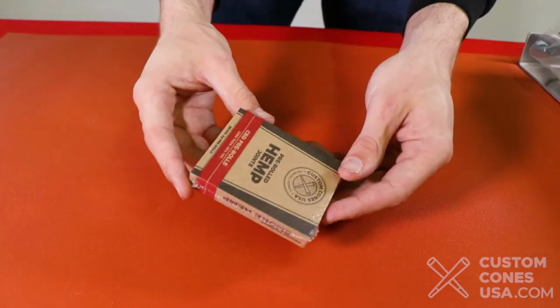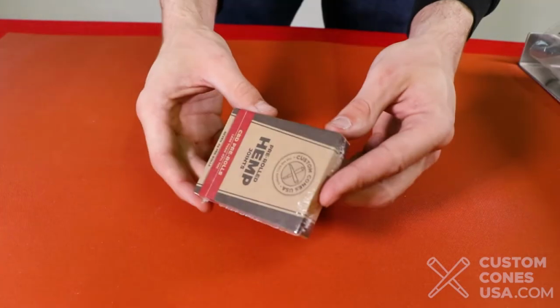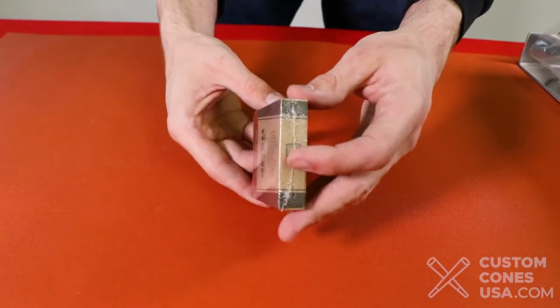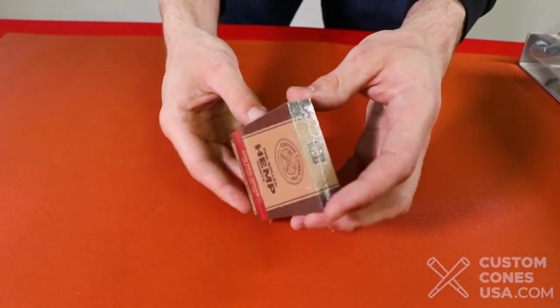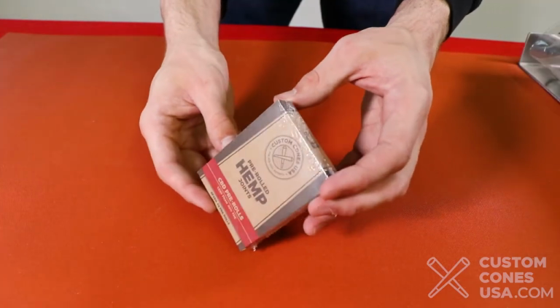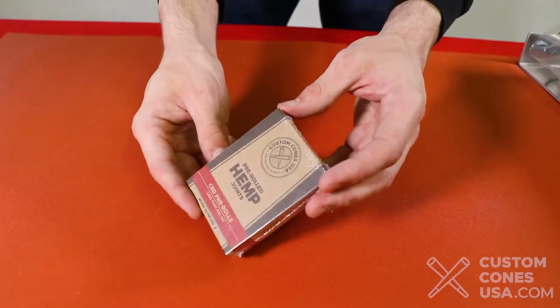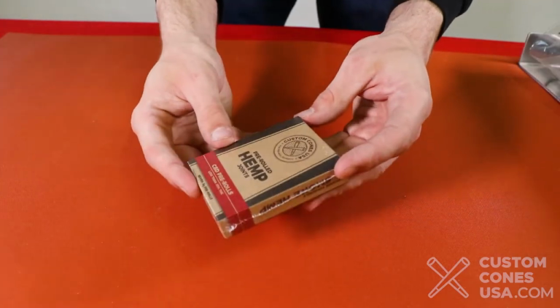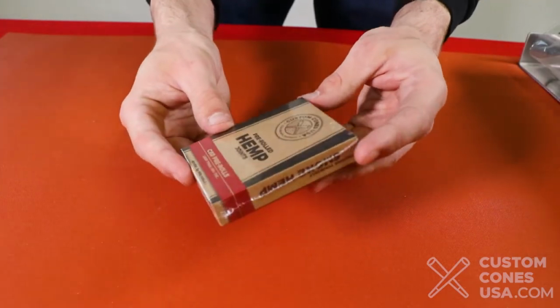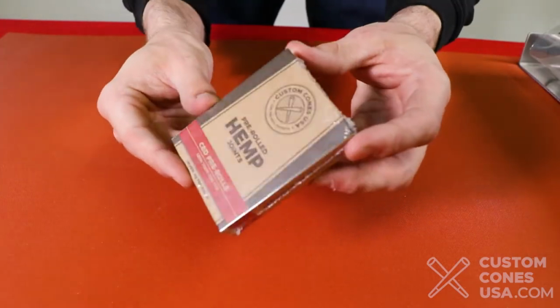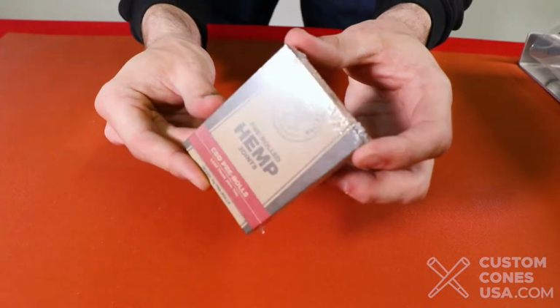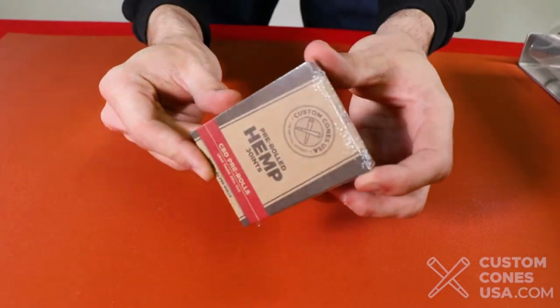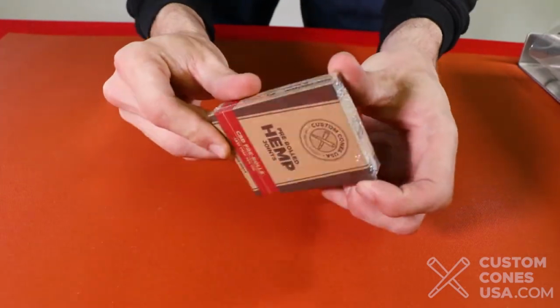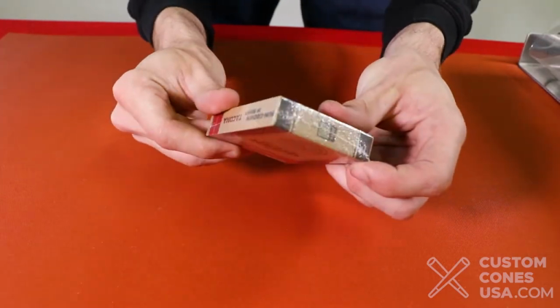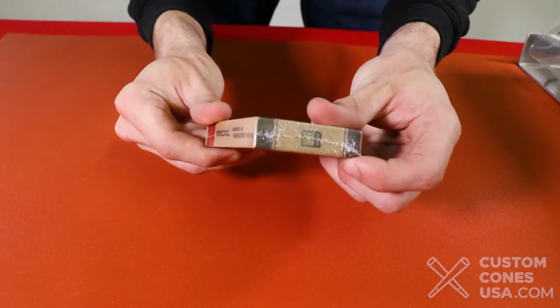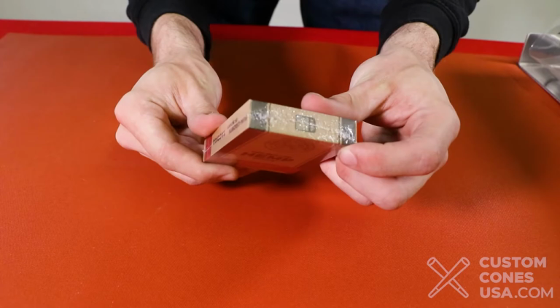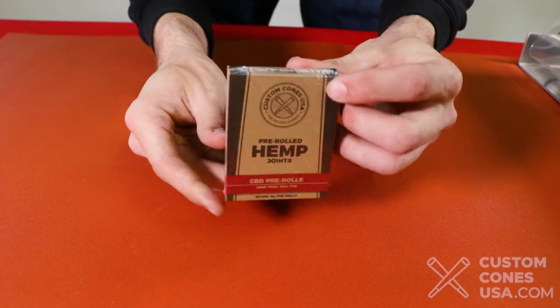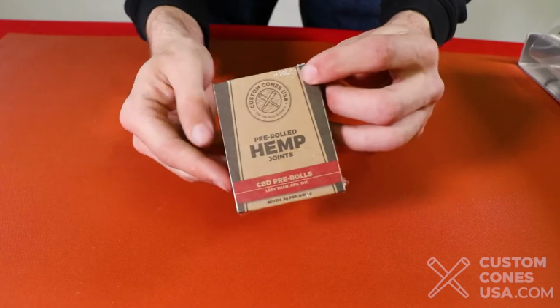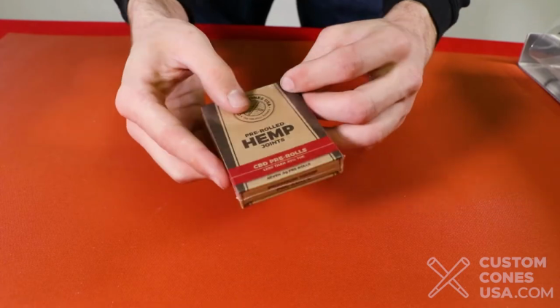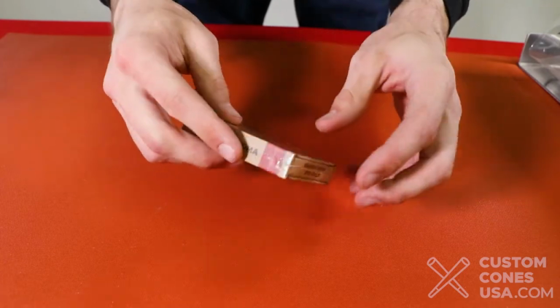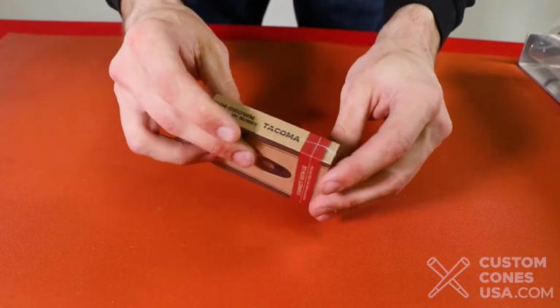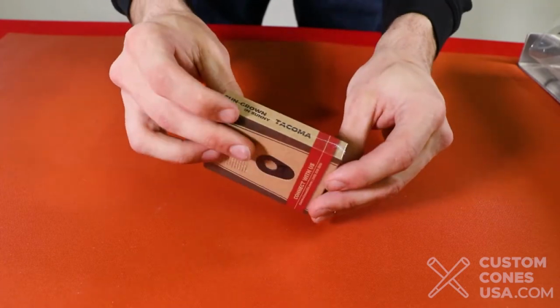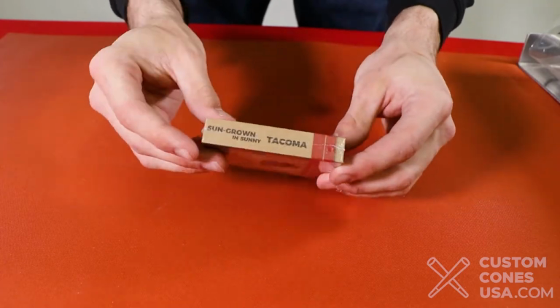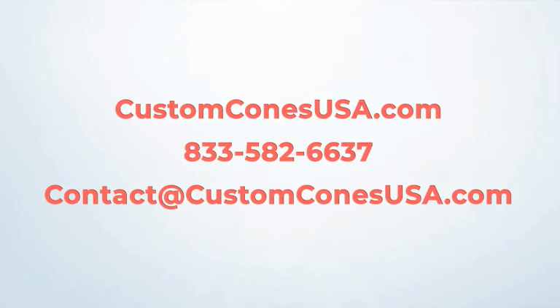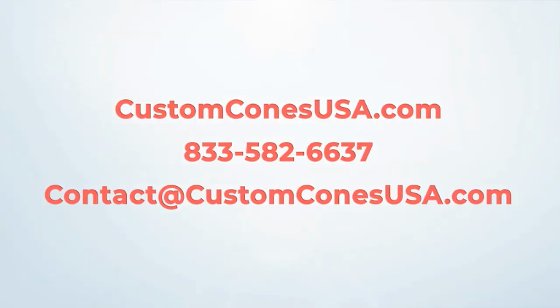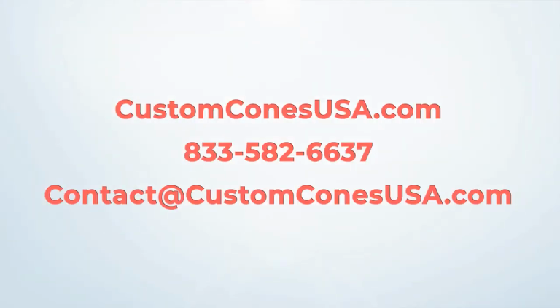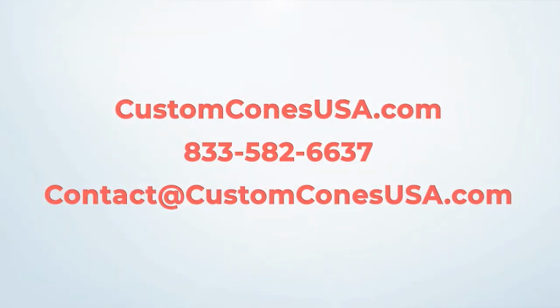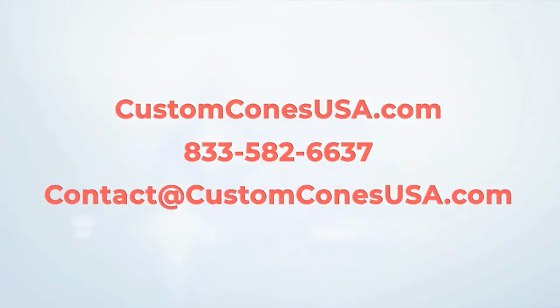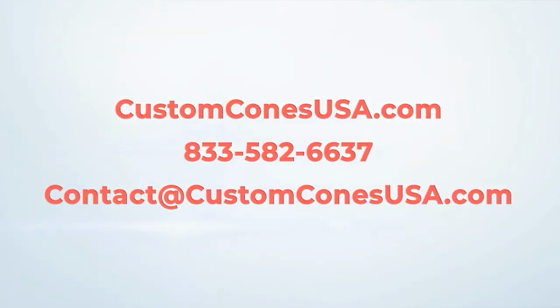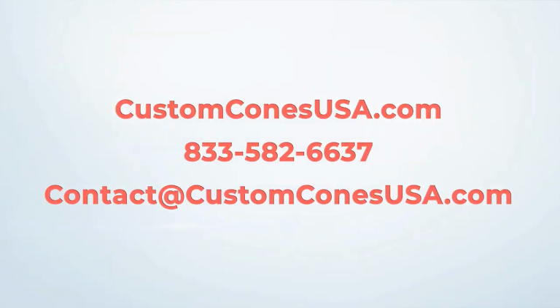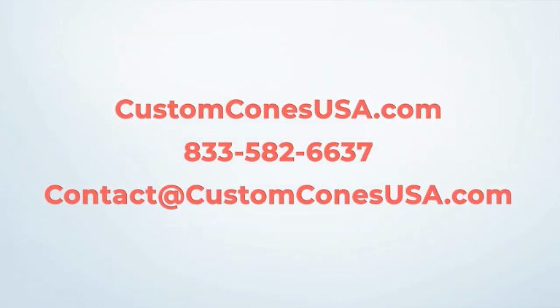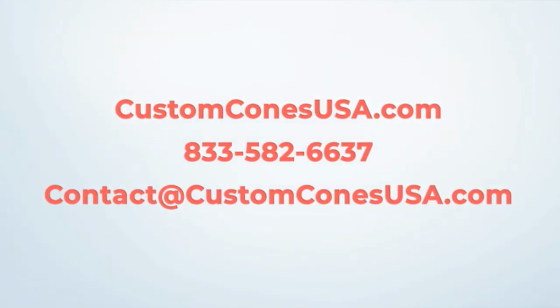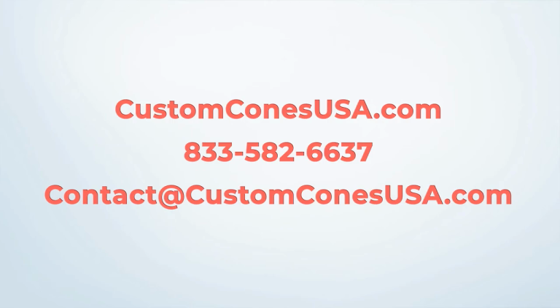Now you have a professionally shrink-wrapped package with all the quality of top-rated consumer packaged goods. For any questions, just reach out to the pre-roll experts at Custom Cones USA.